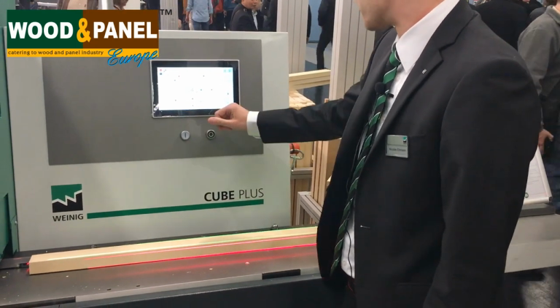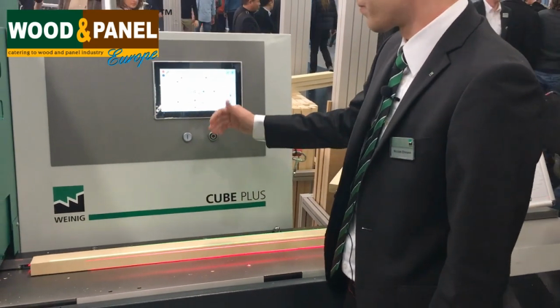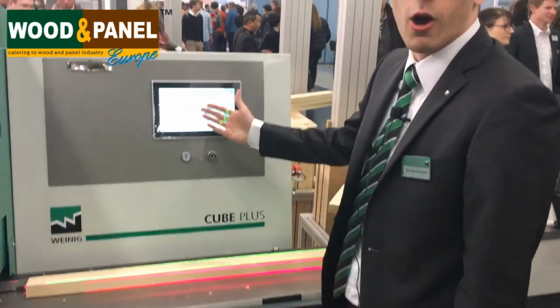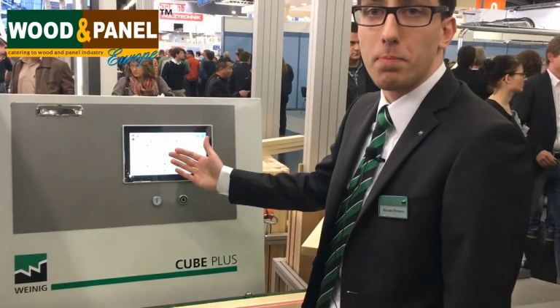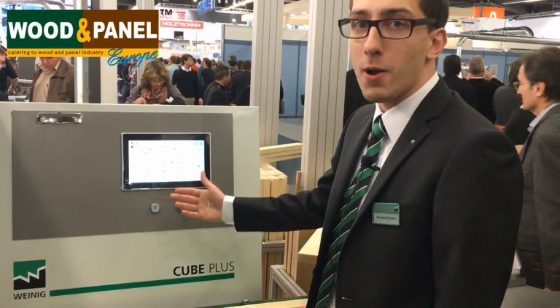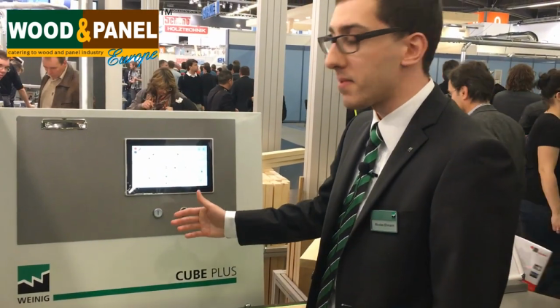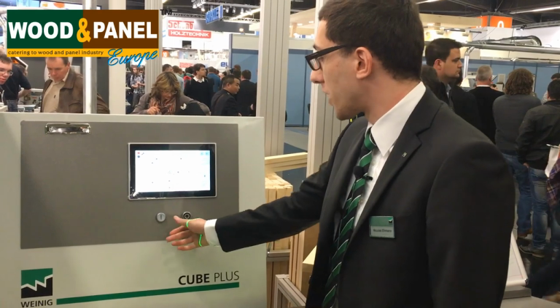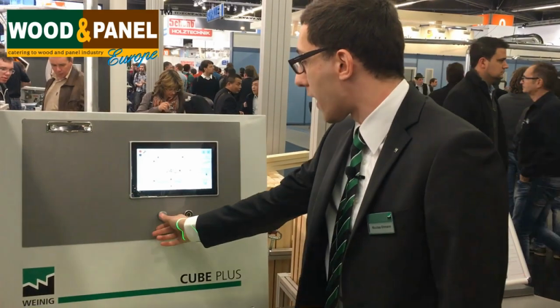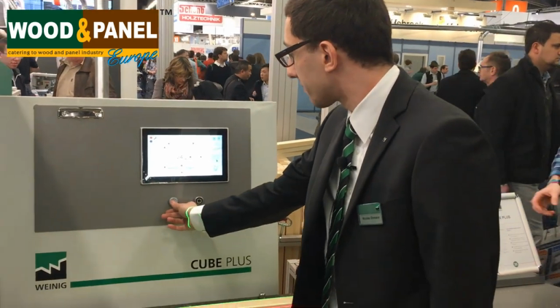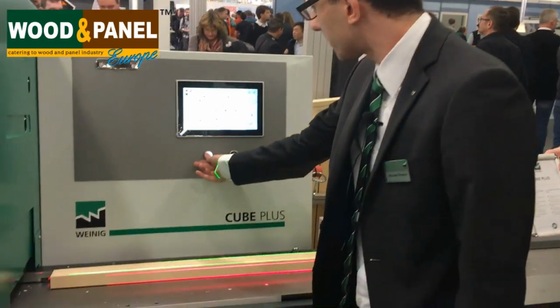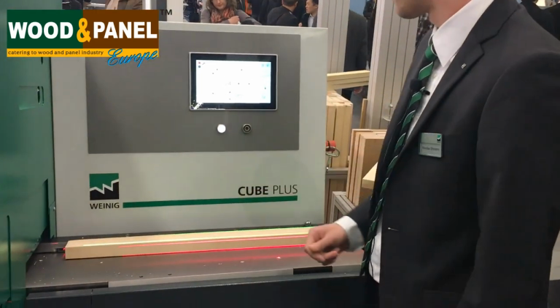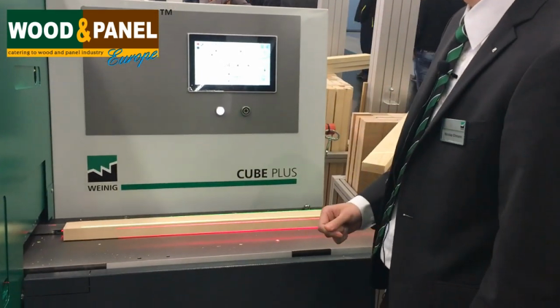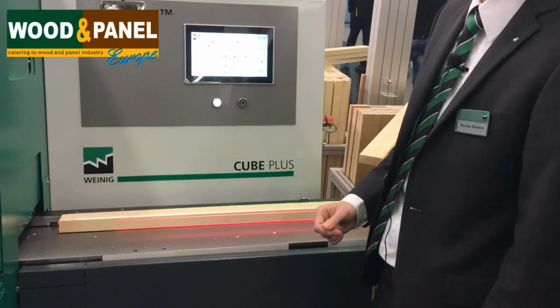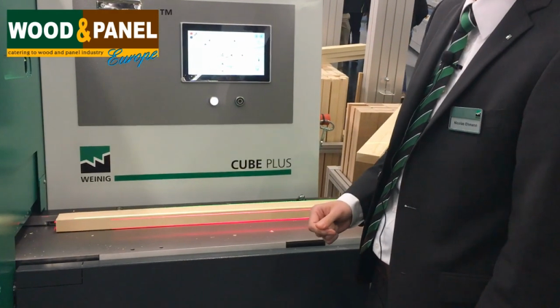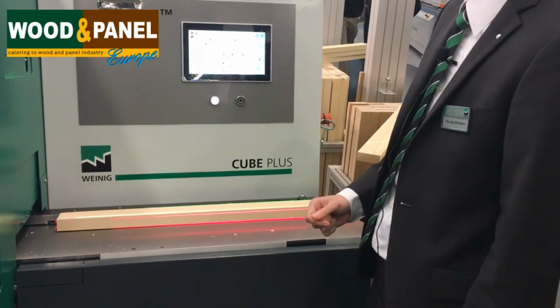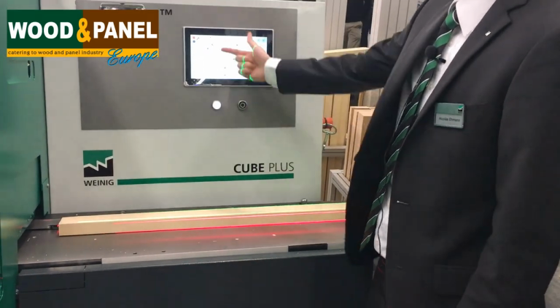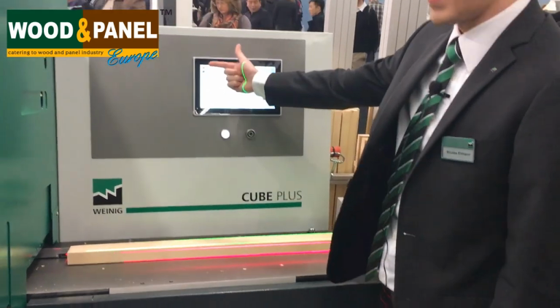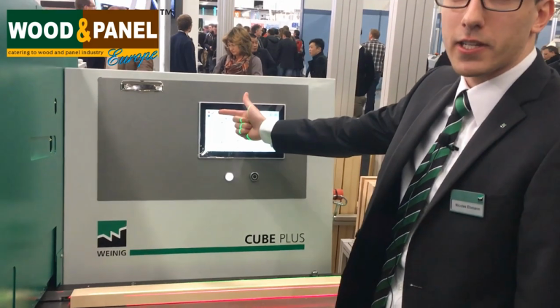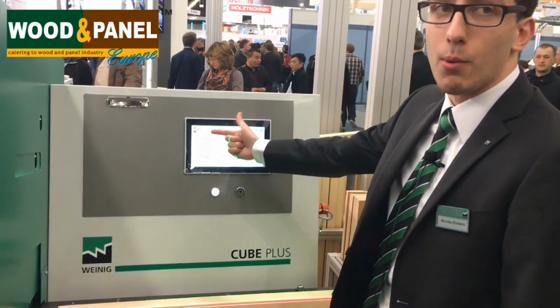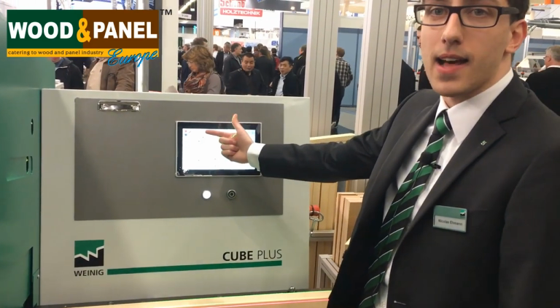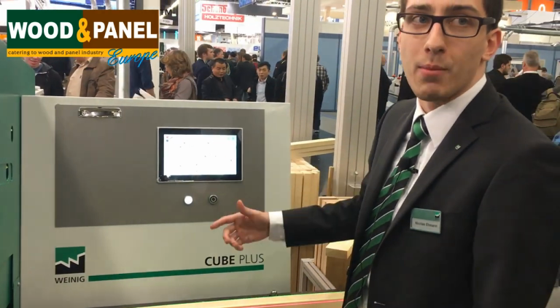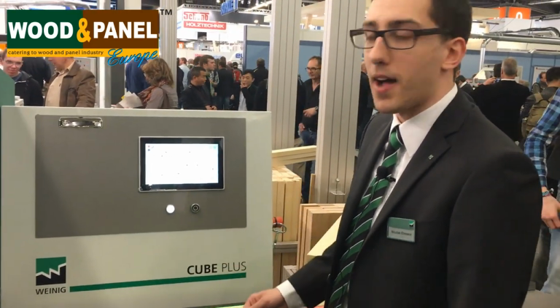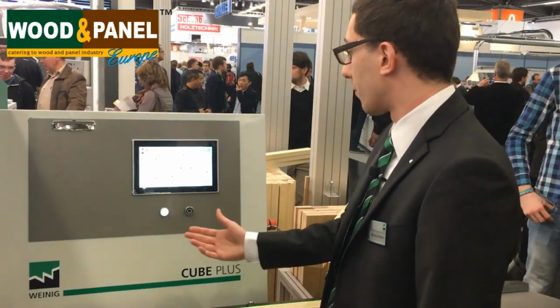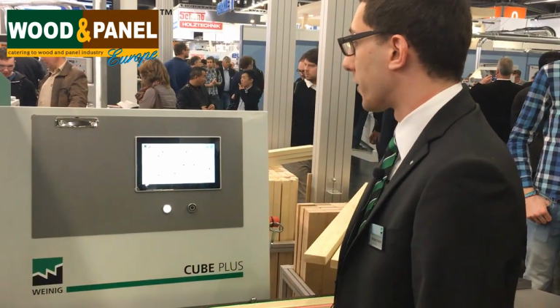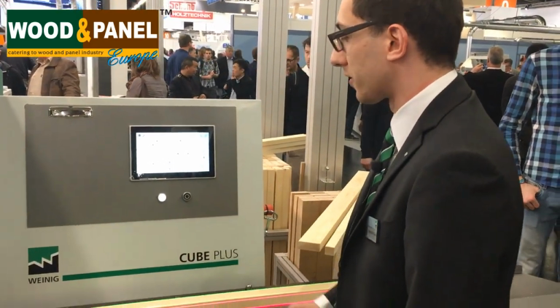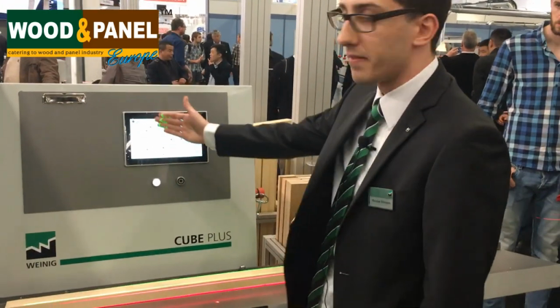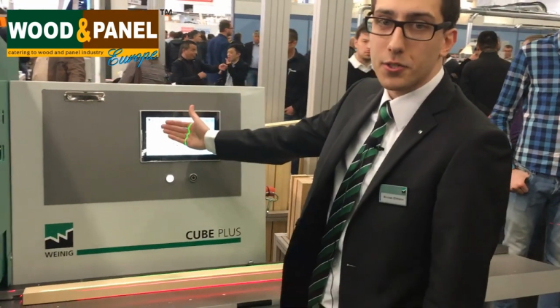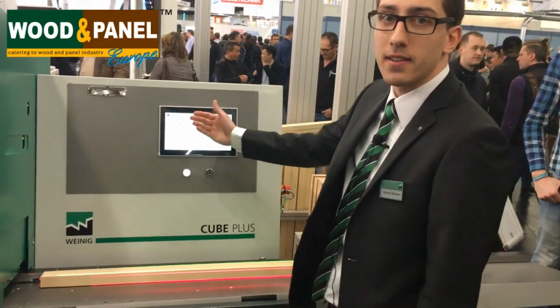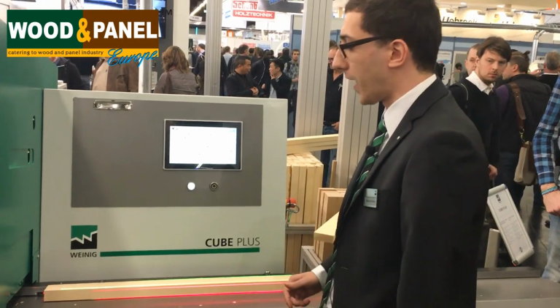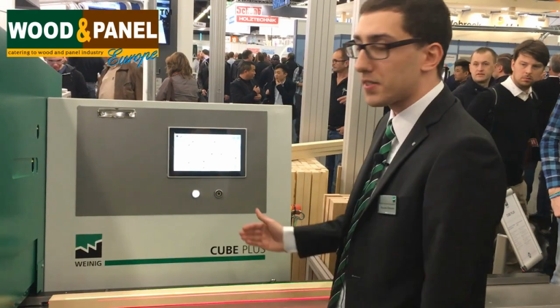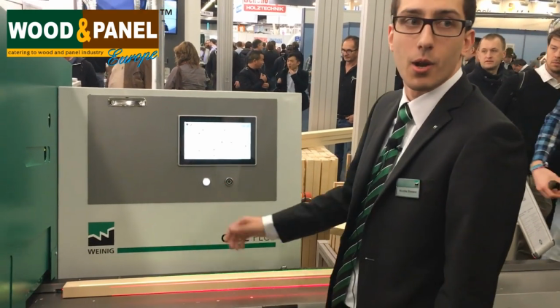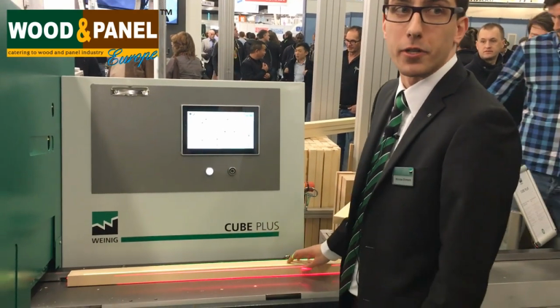So we only need to push one button and the machine will start. The light here in the corner will tell us when we can start with our production. Now it's green, so that means we can produce.